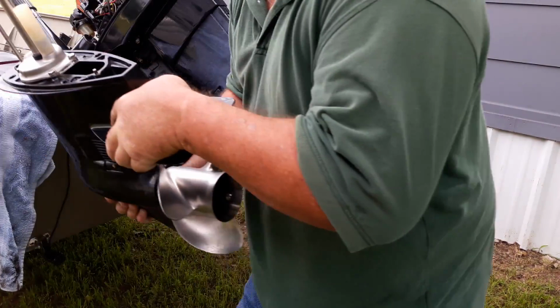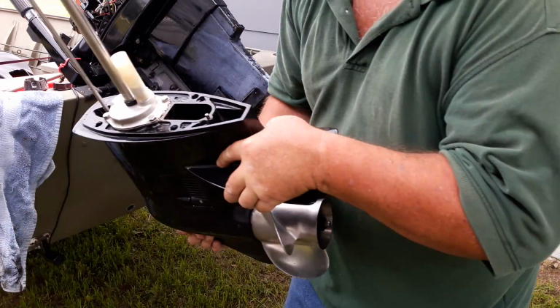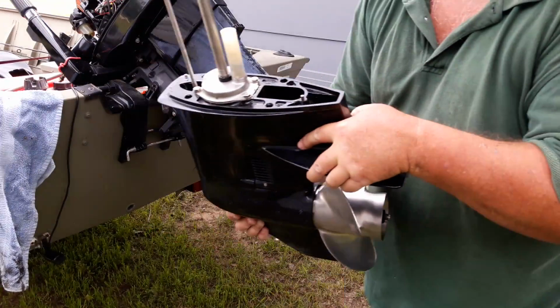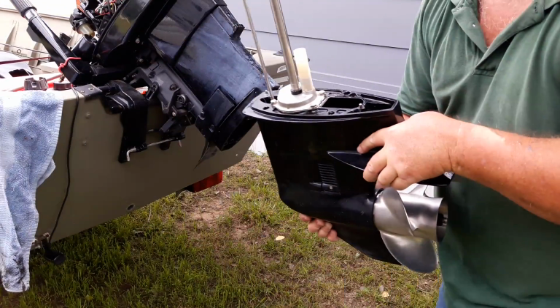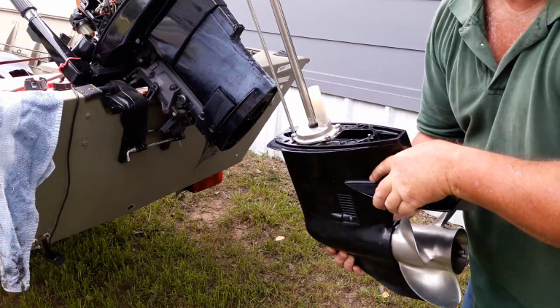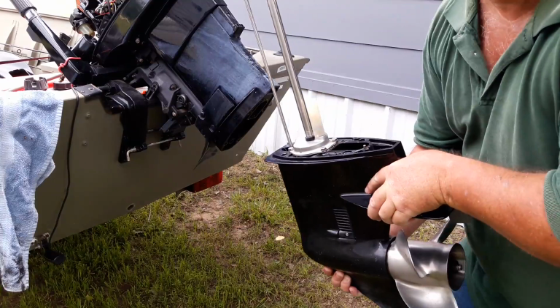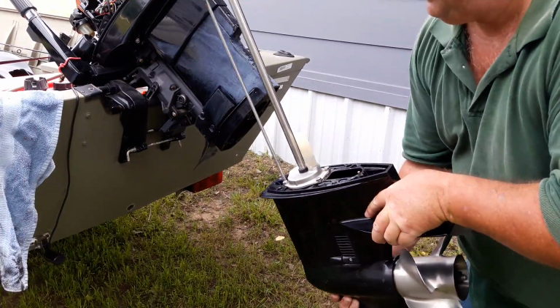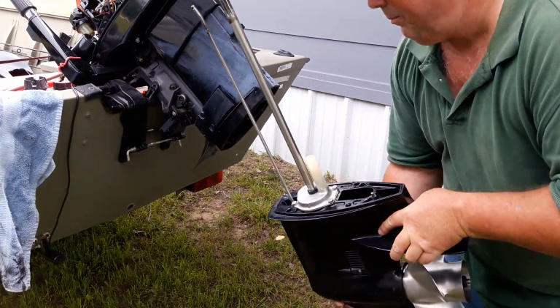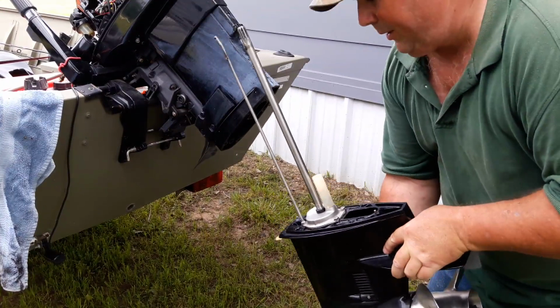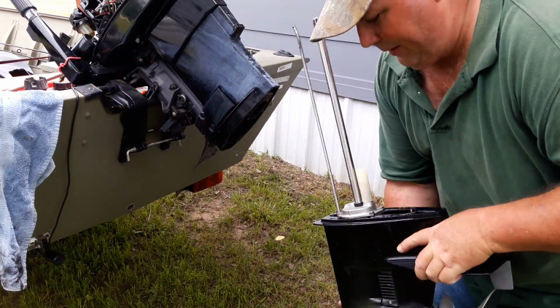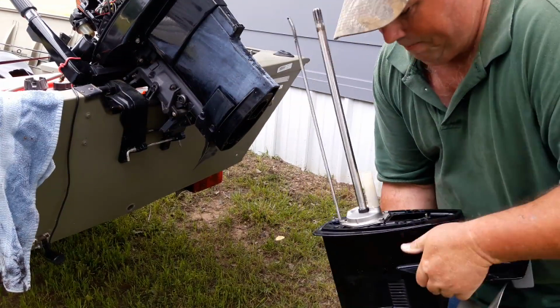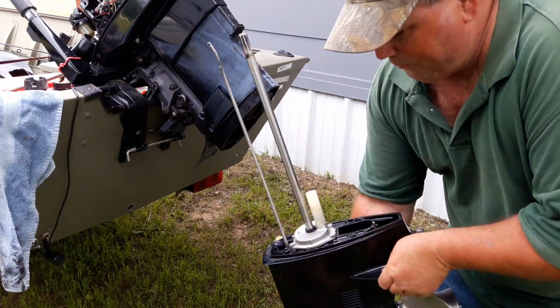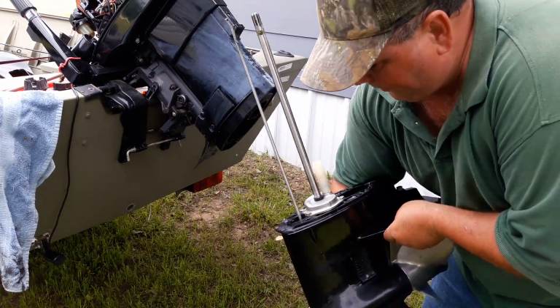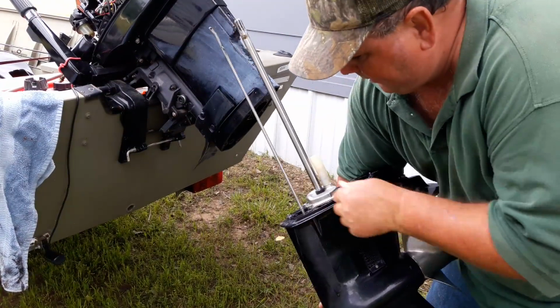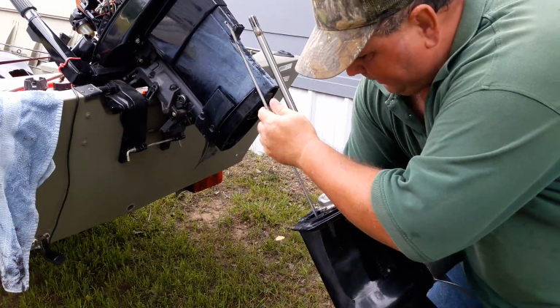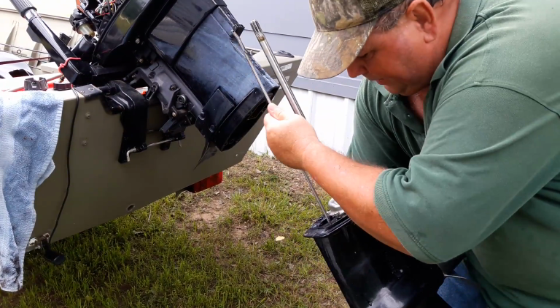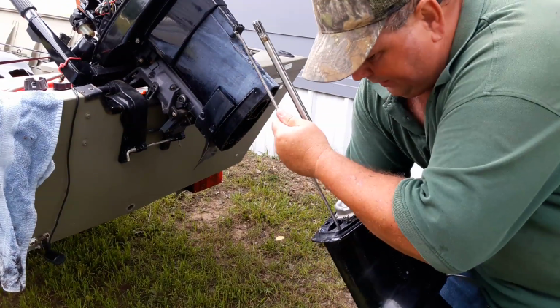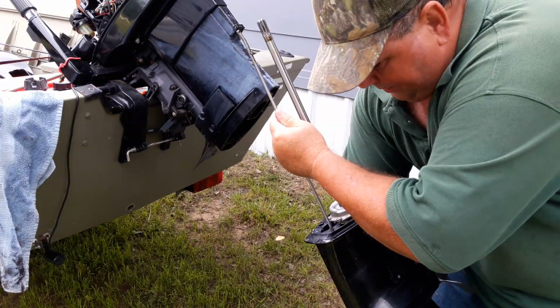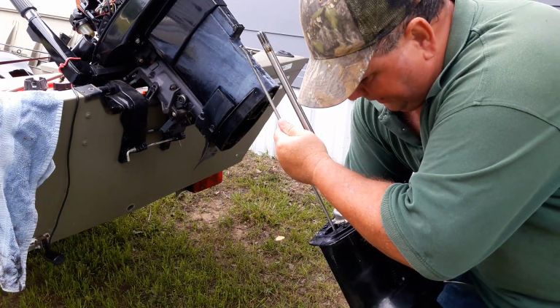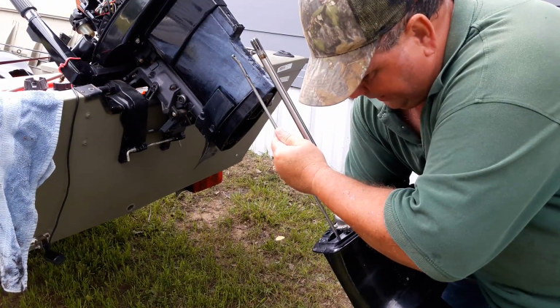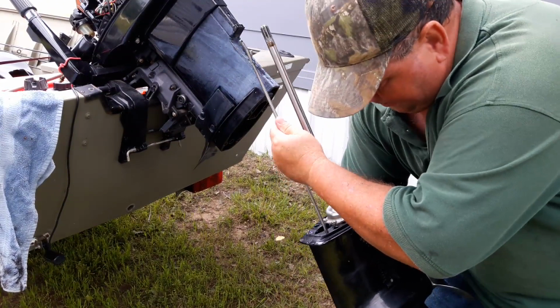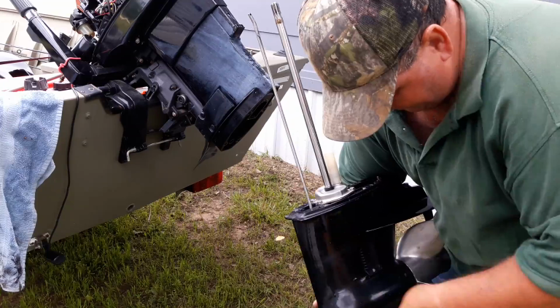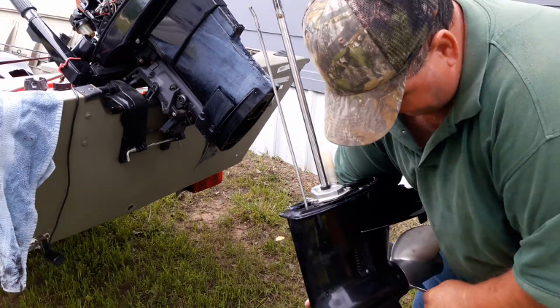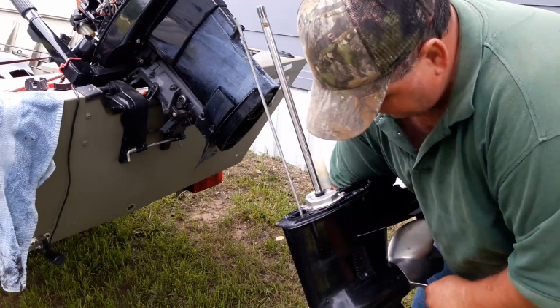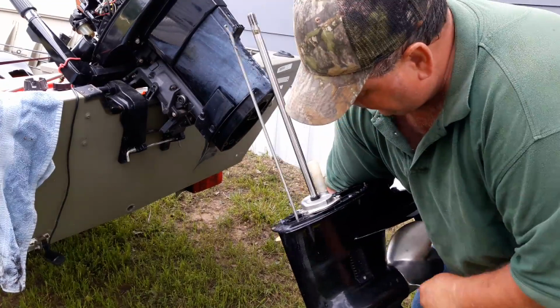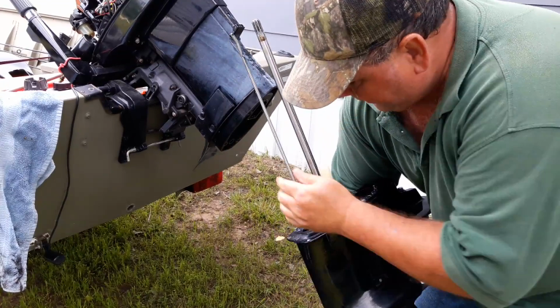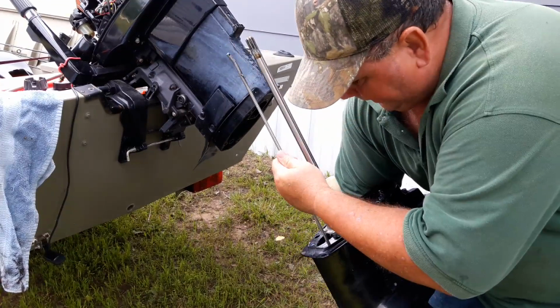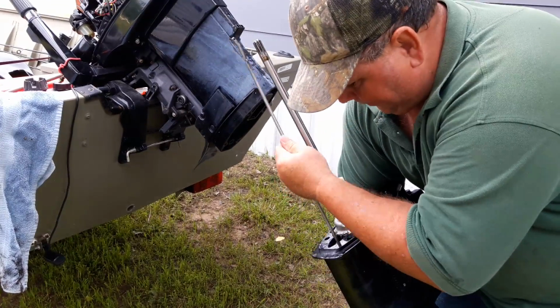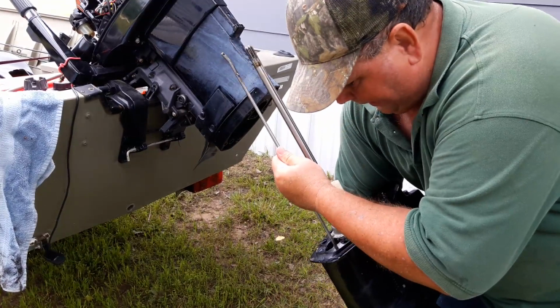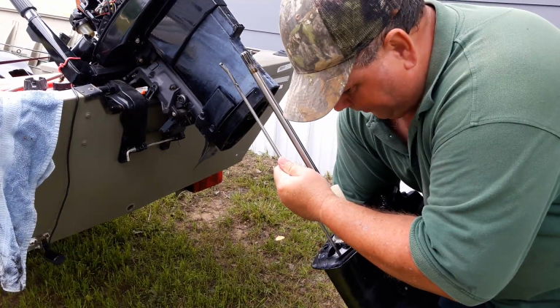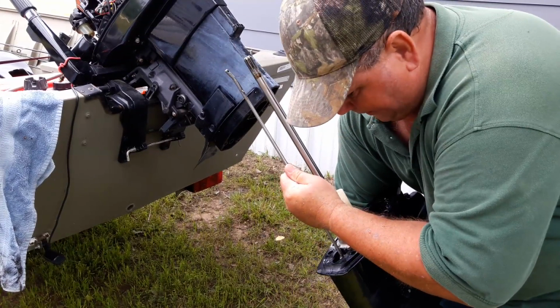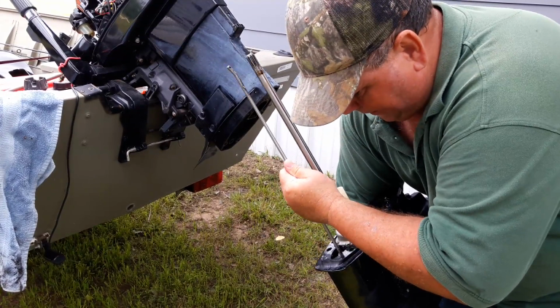The lower end is shifting manually. When I manually shift it, it's shifting into gear. So I don't know why it wasn't earlier, but we're going to put her back together and see what happens.